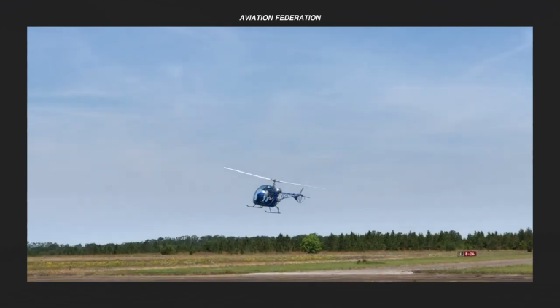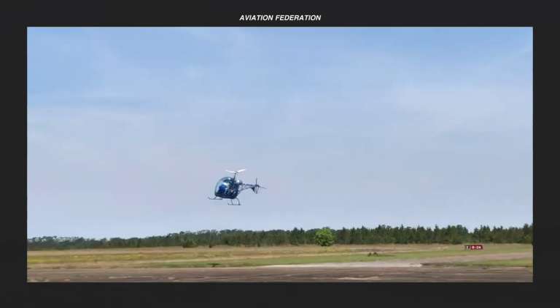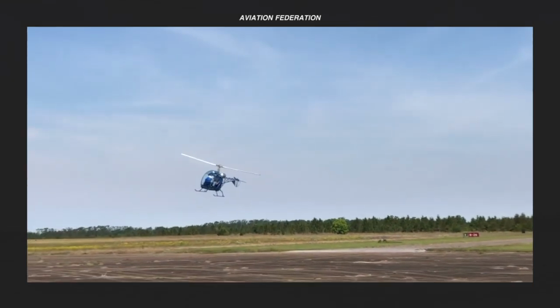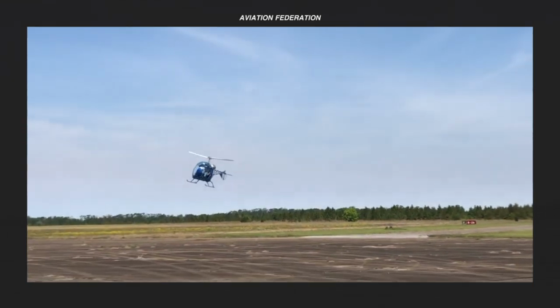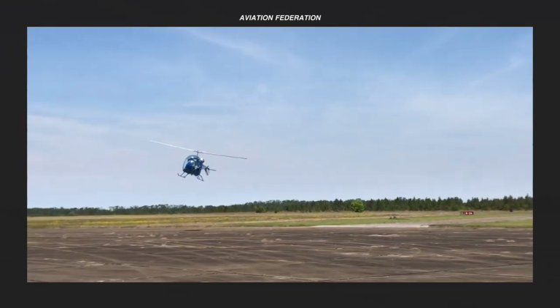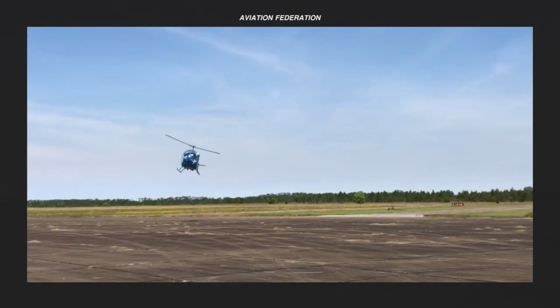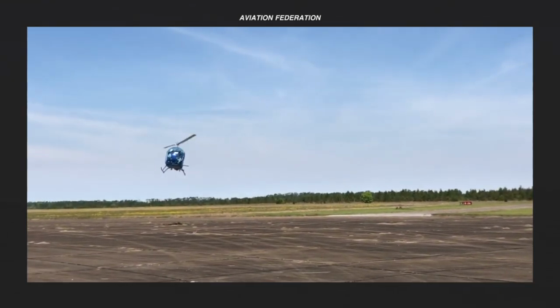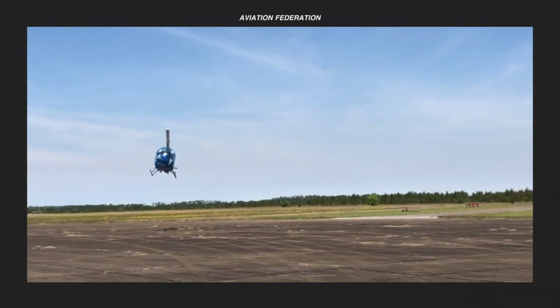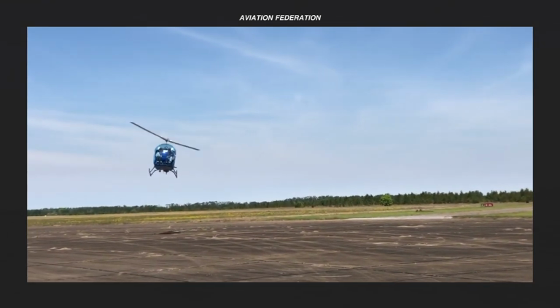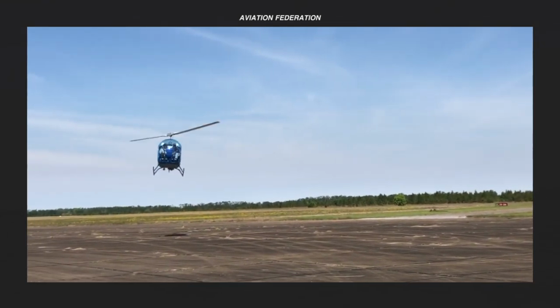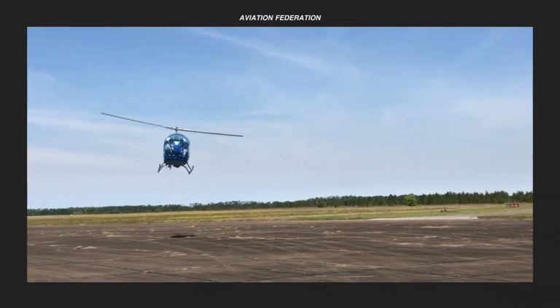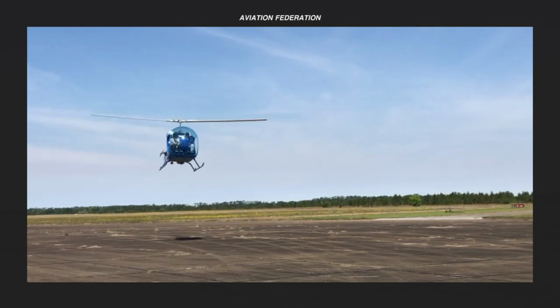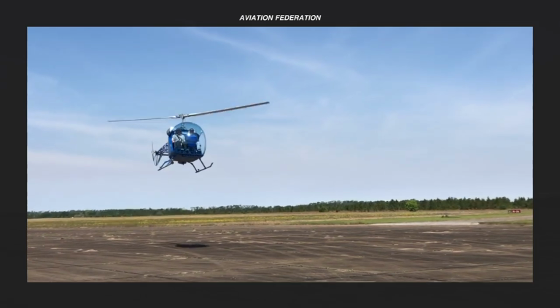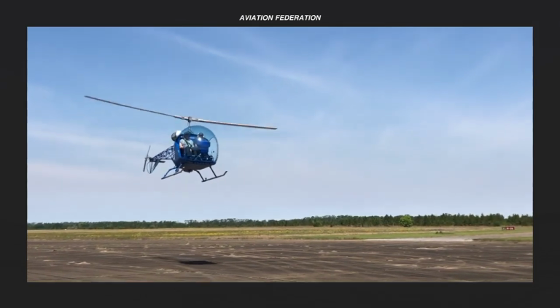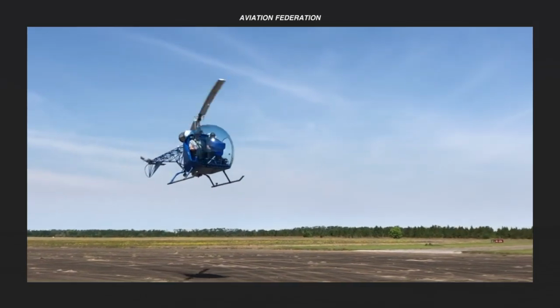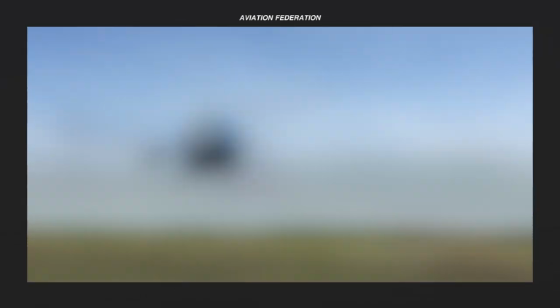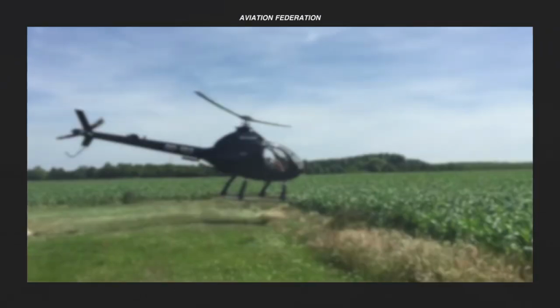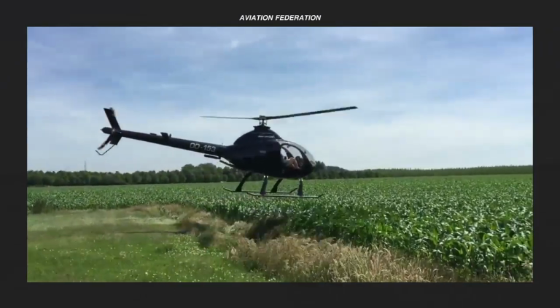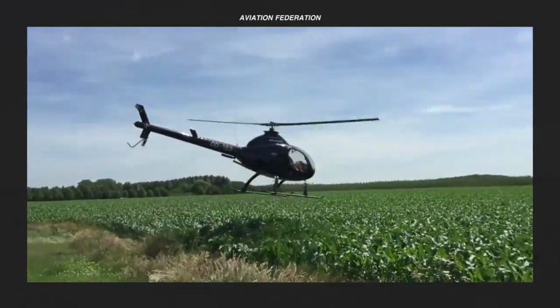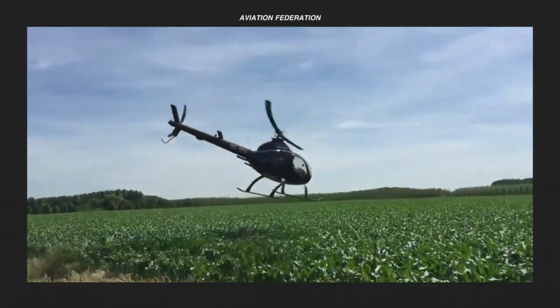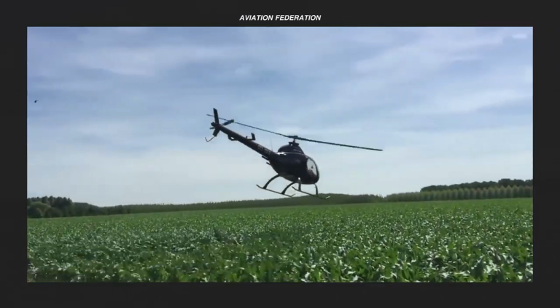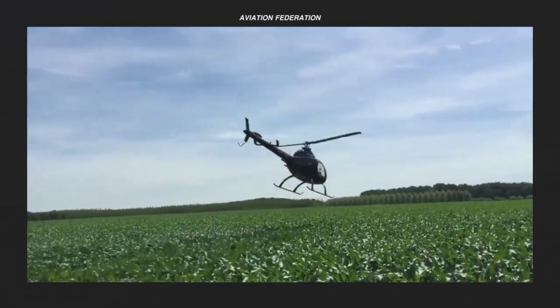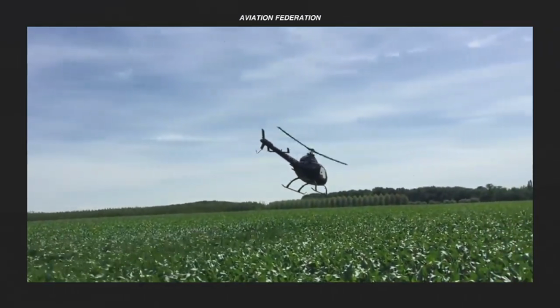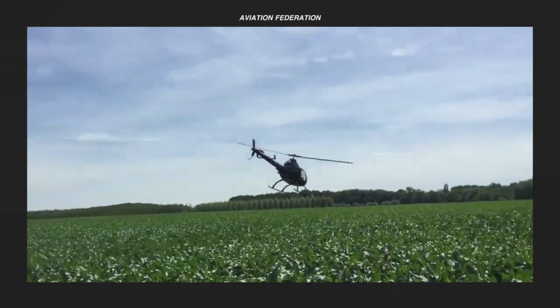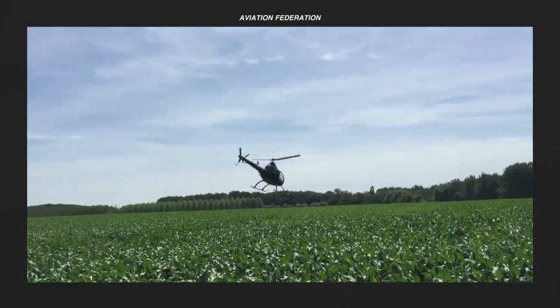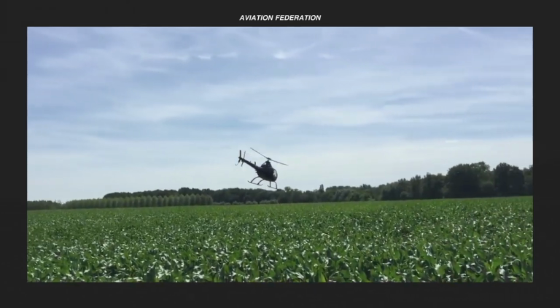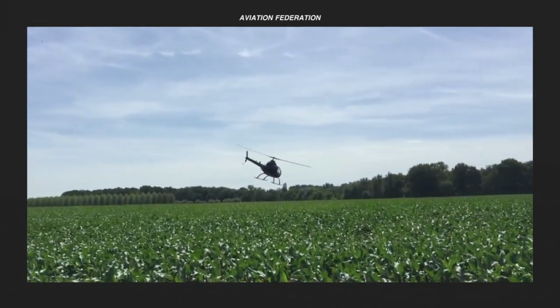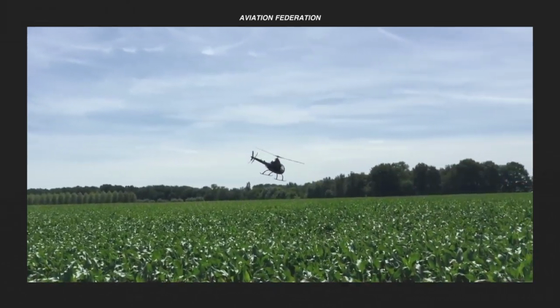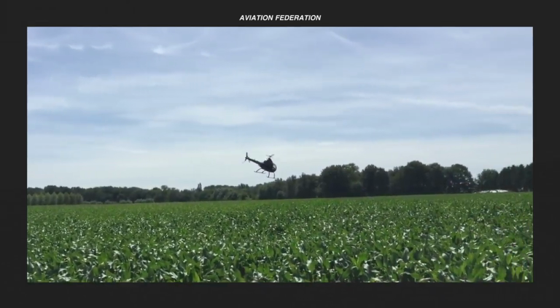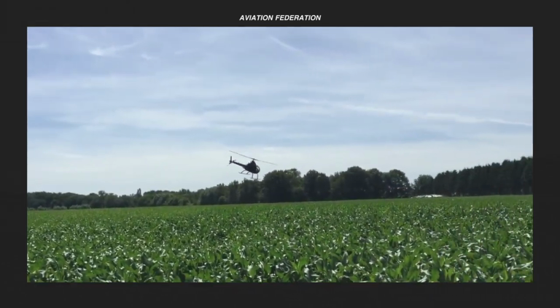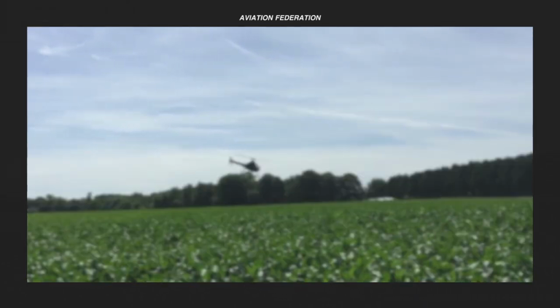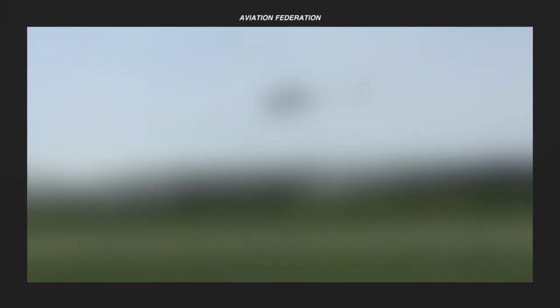Ultralight helicopters resemble normal helicopters in appearance, but they are built lighter and with a much simpler structure. They can be sold as ready-to-fly or kit versions with an option to buy the engine separately, depending on the manufacturer.